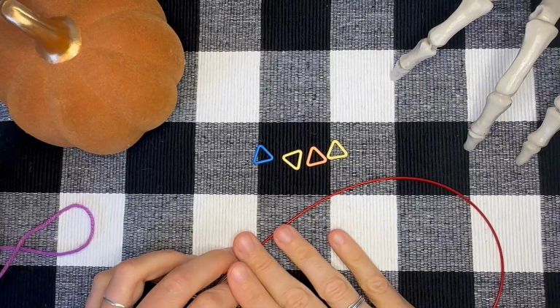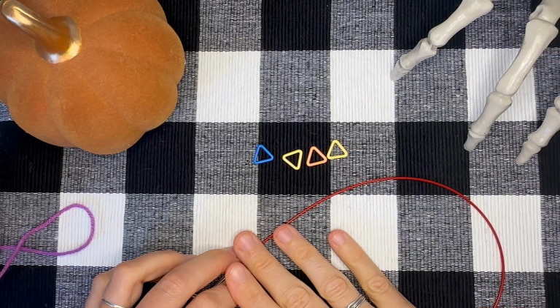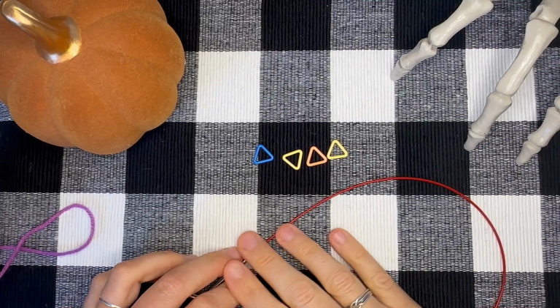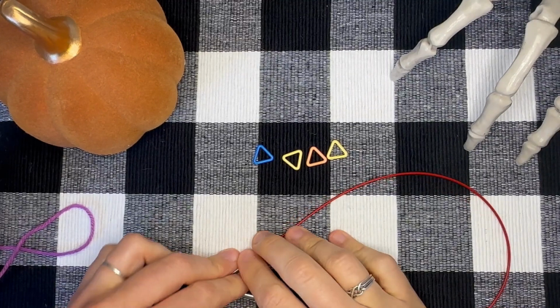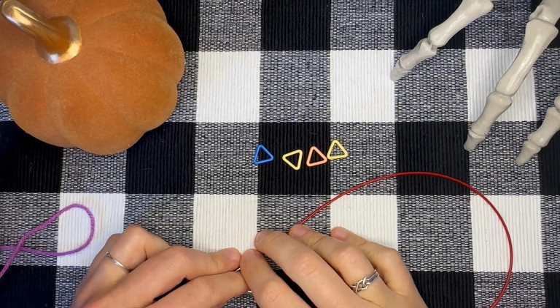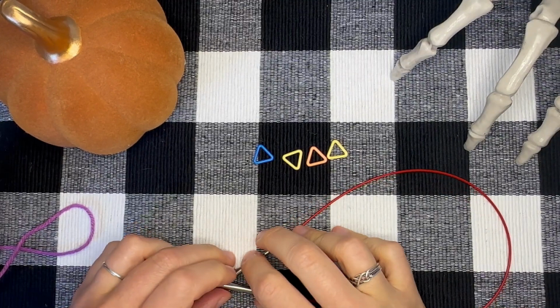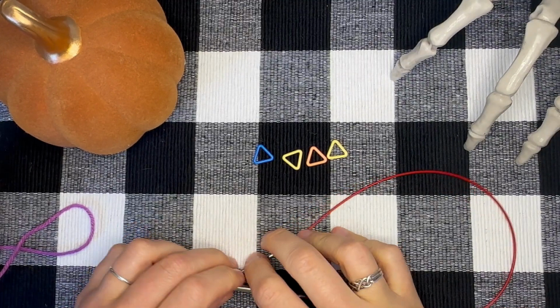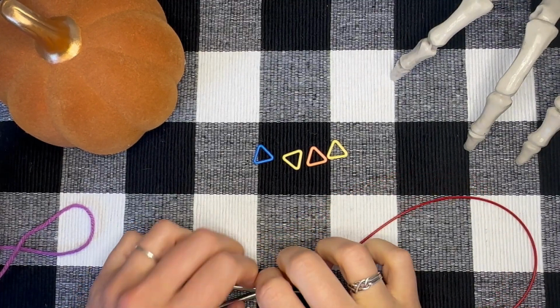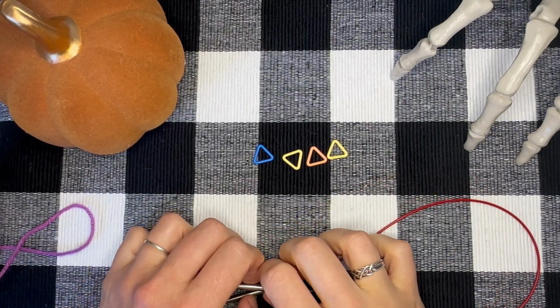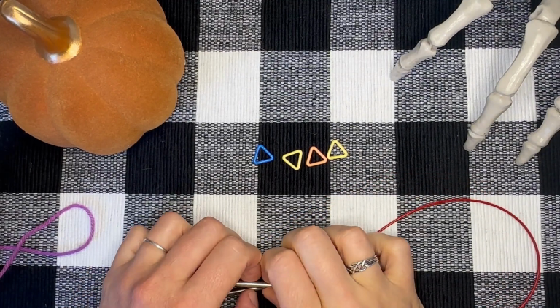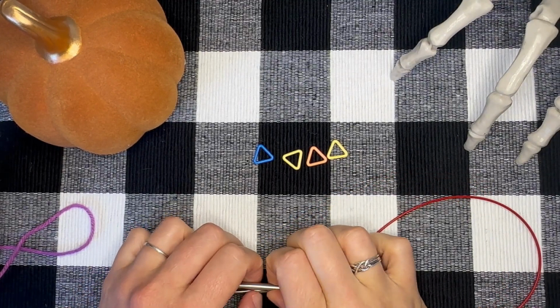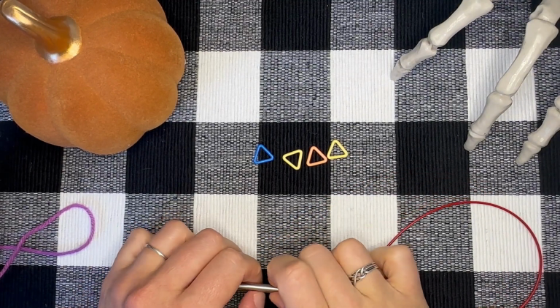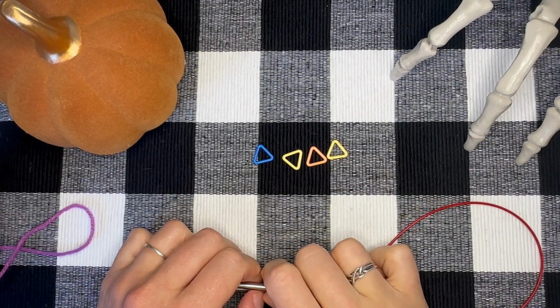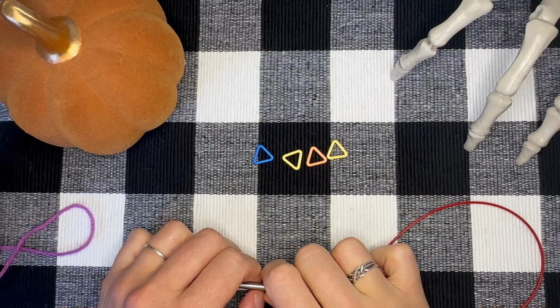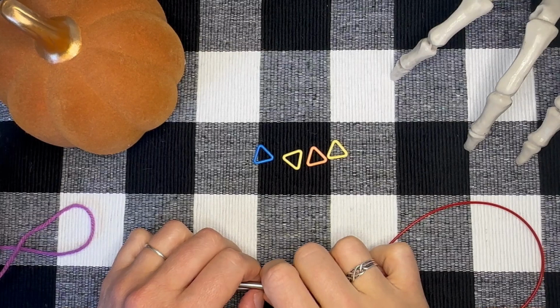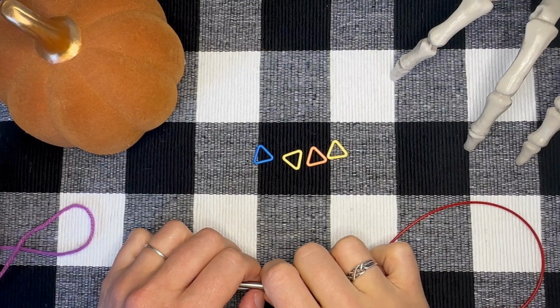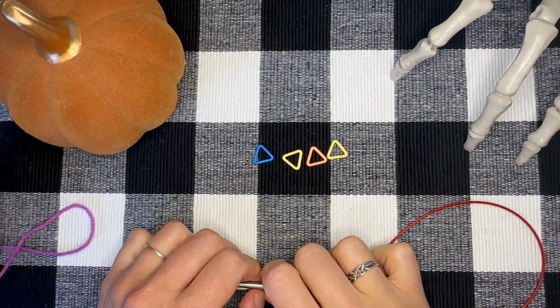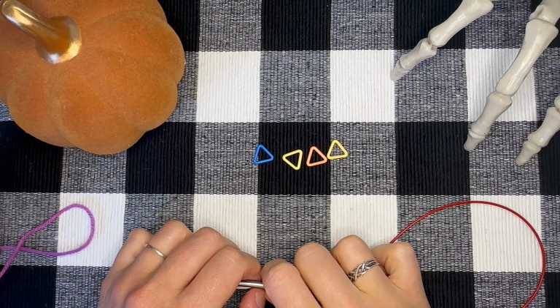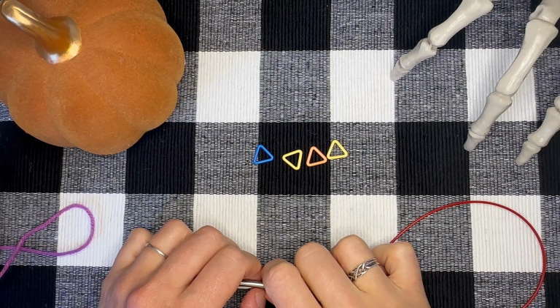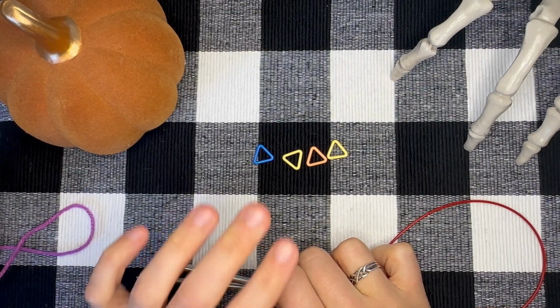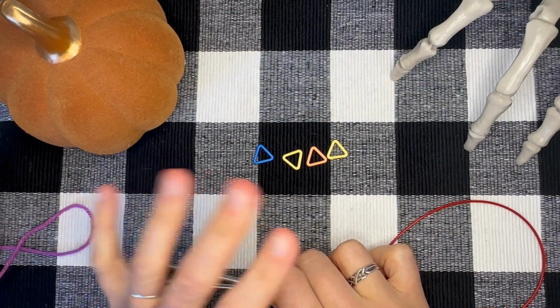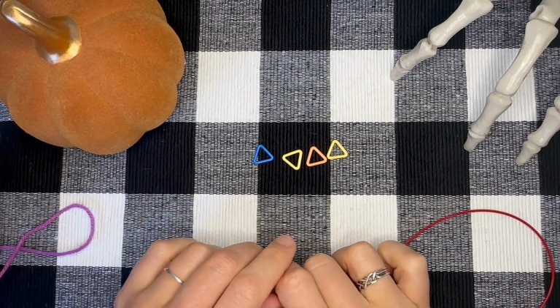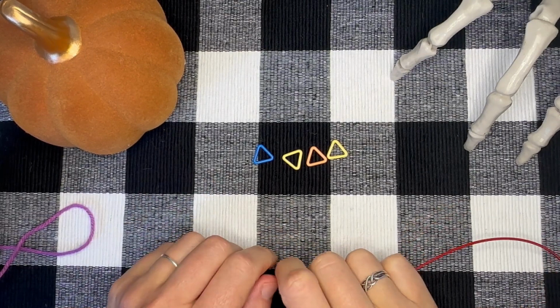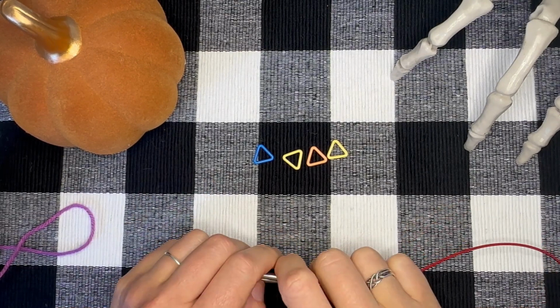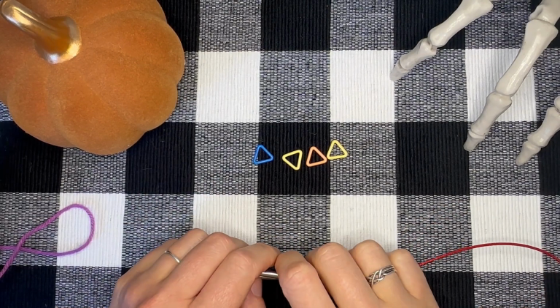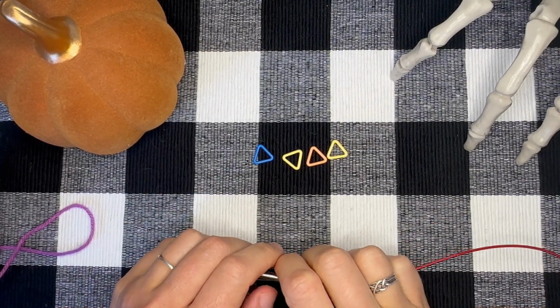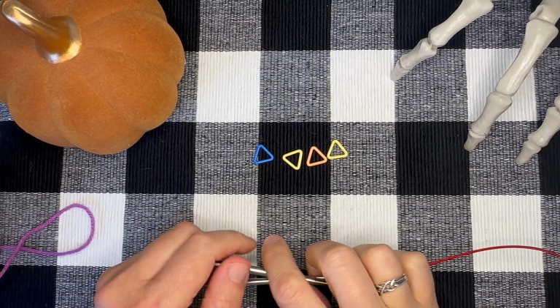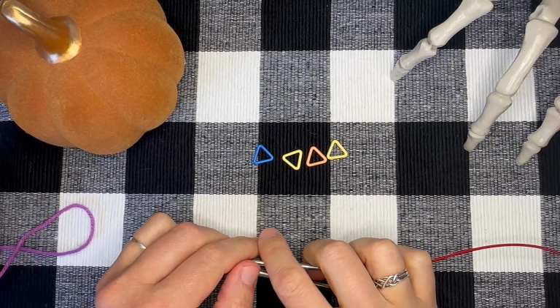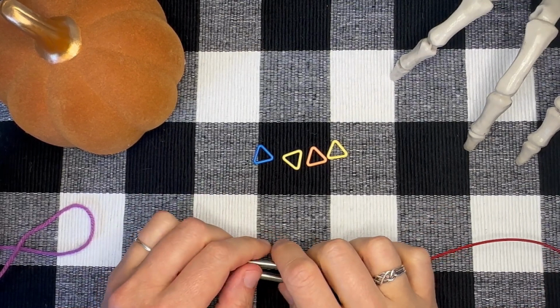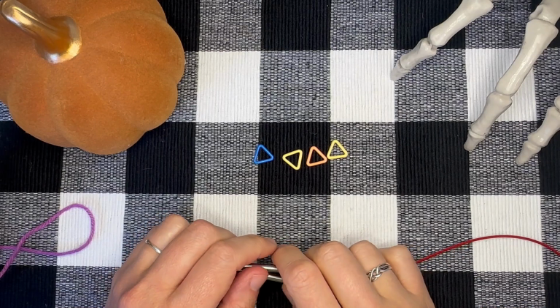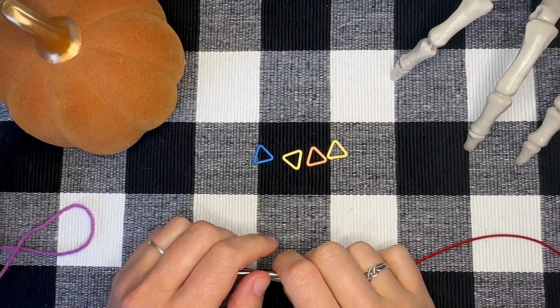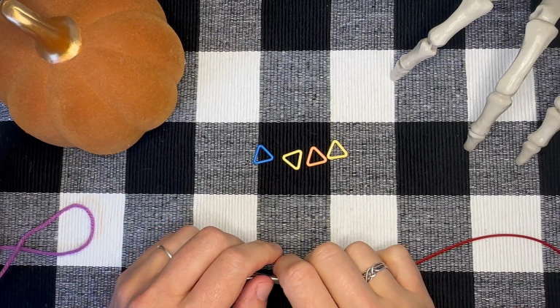Hi, this is Stephanie Lotvin of Telly Bean Knits, and today I'm going to show you how to work a garter tab cast on and how to work the setup row for the Haunted House Mystery Knit Along.